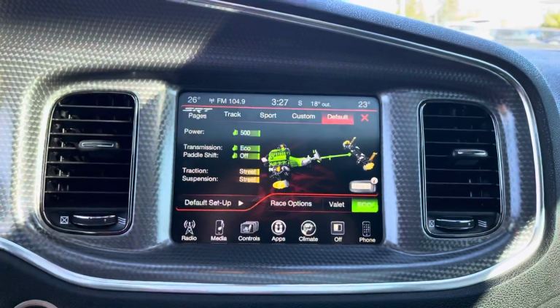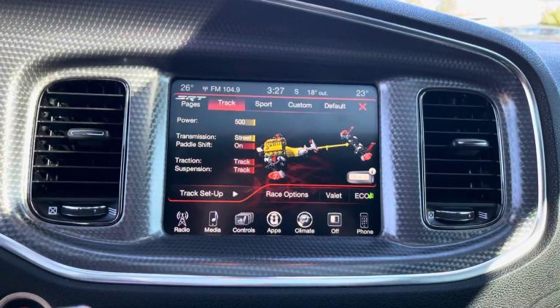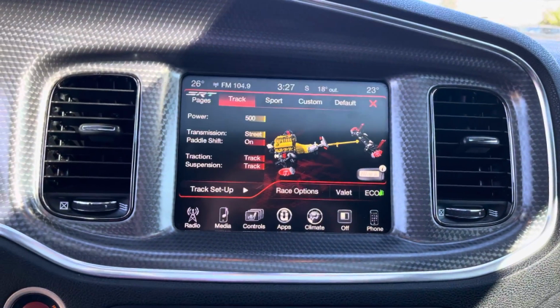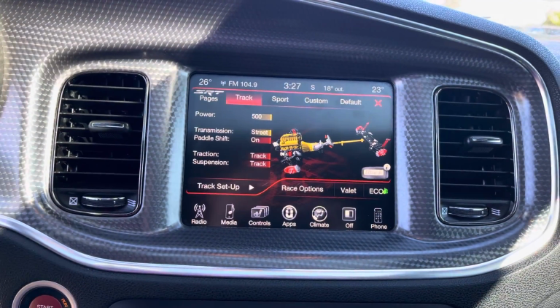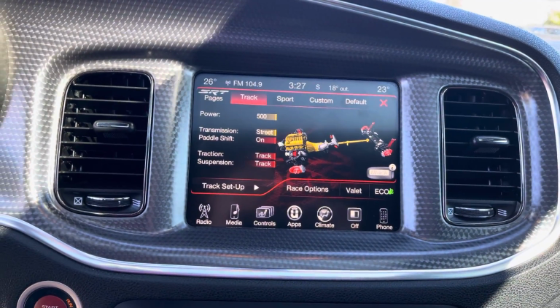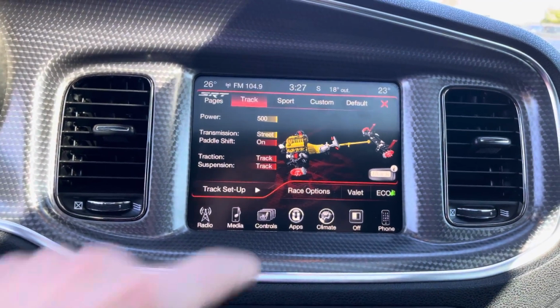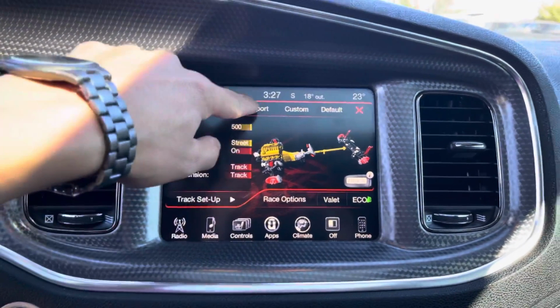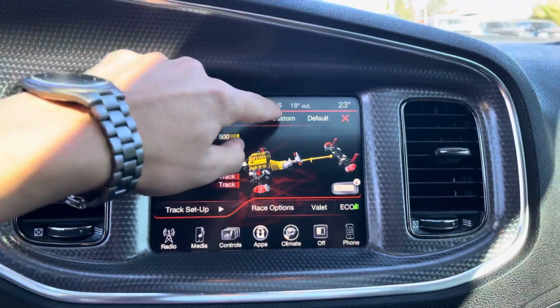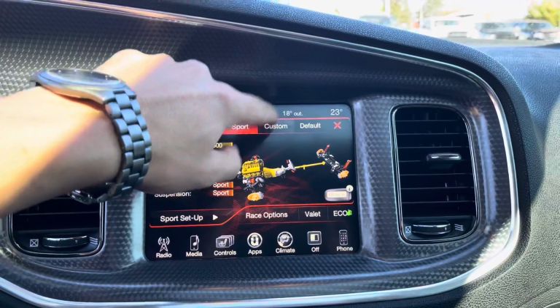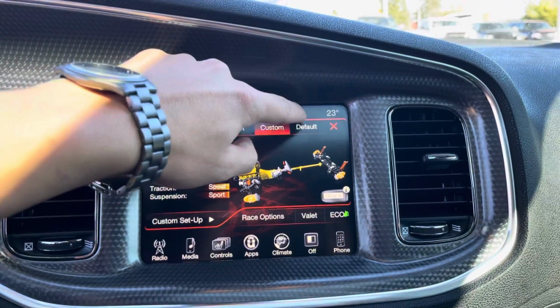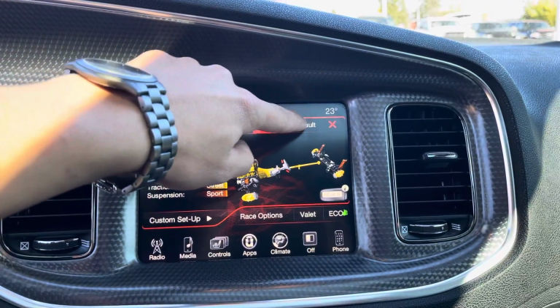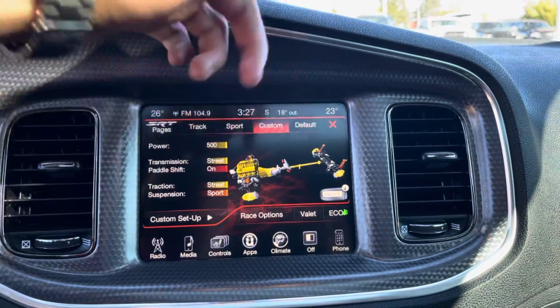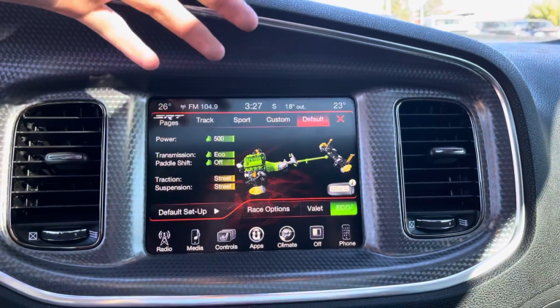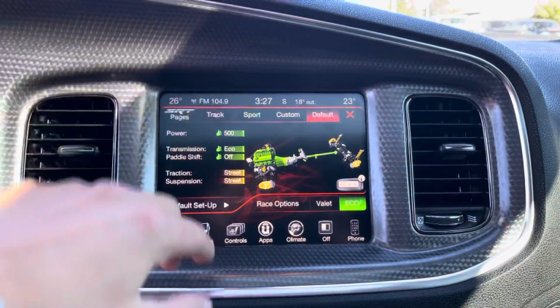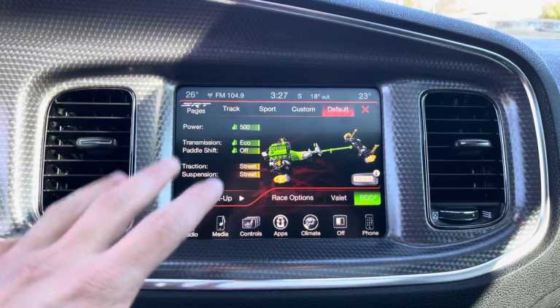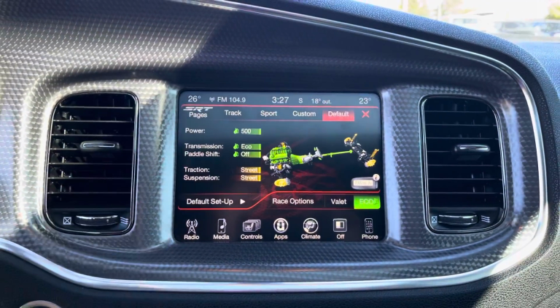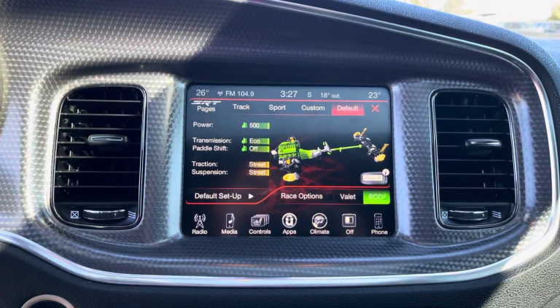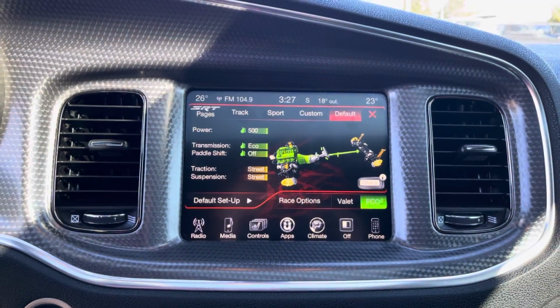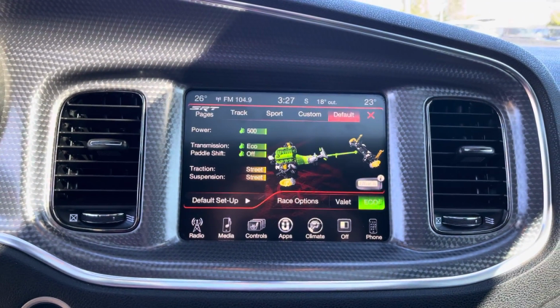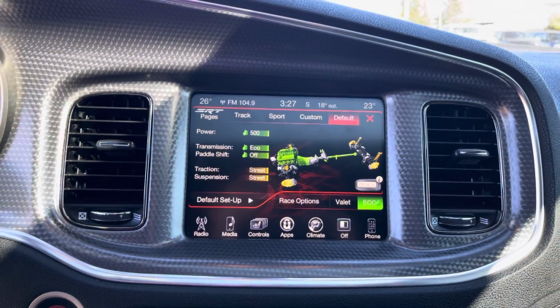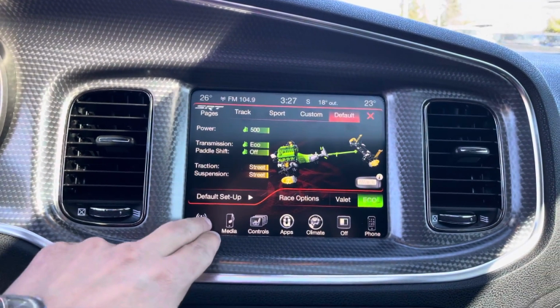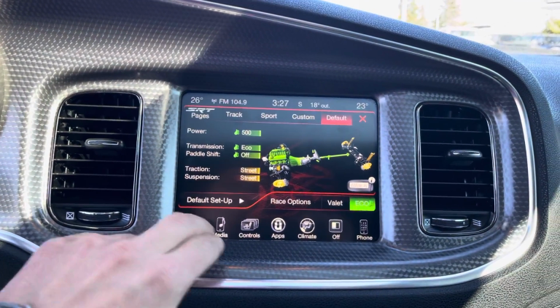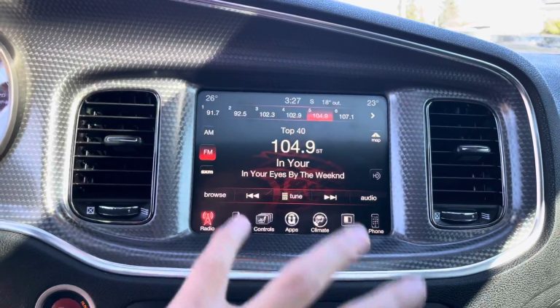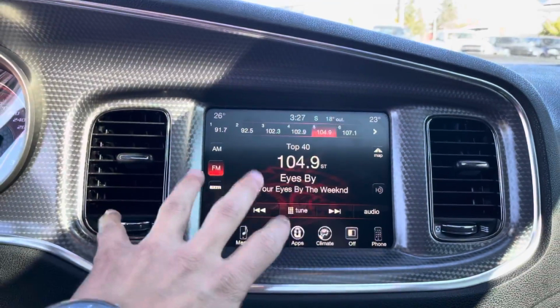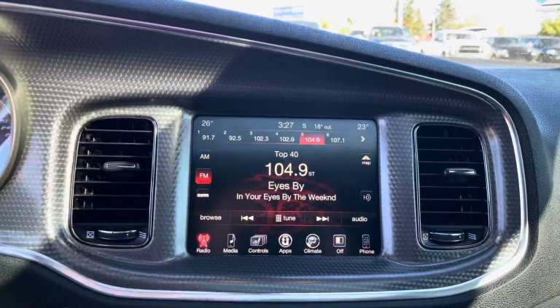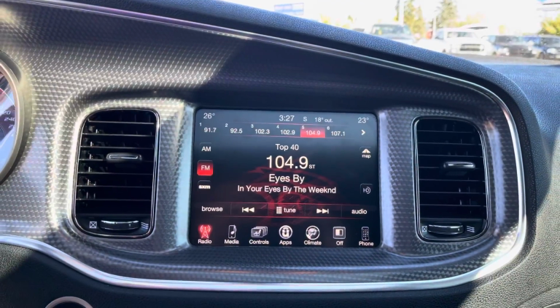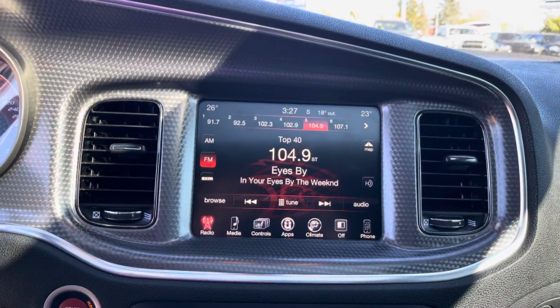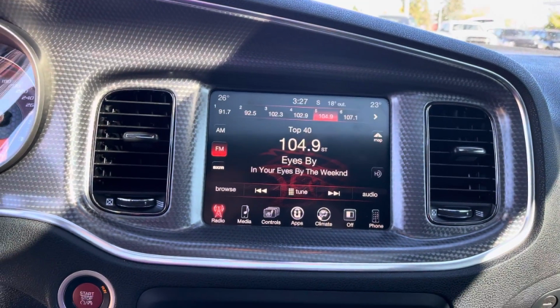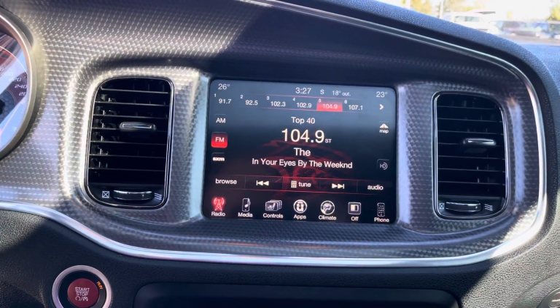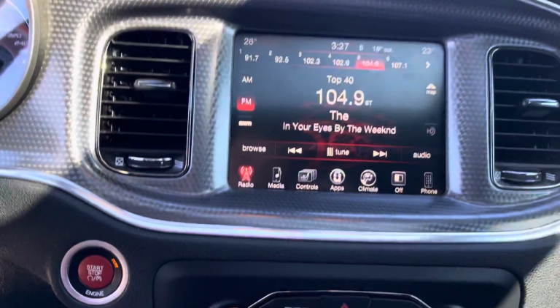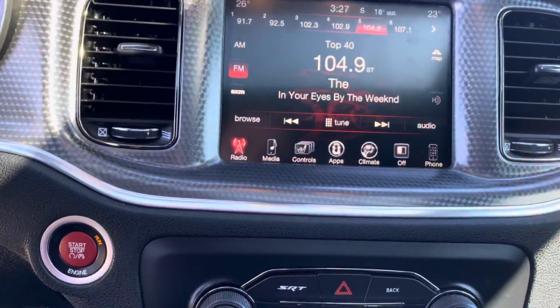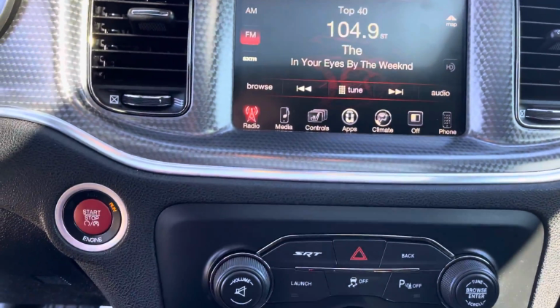So if you have the red key — right now I have the black — you can go track, sport, customize to how you like, or go default with the eco mode restricting to 500 horsepower. You also have hands-free calling, Bluetooth, and multimedia settings all through the screen.